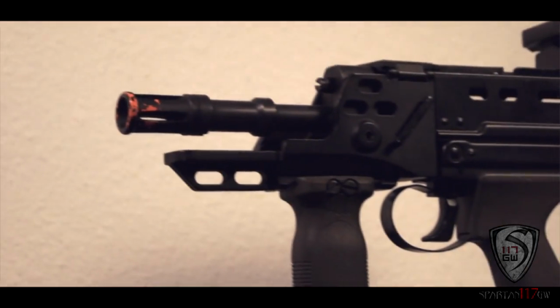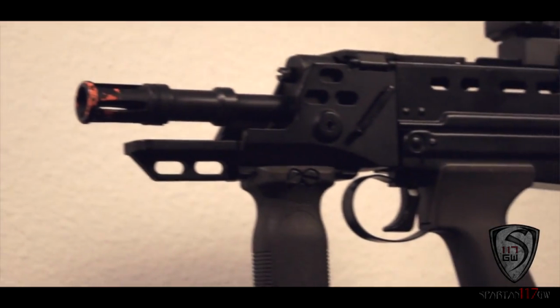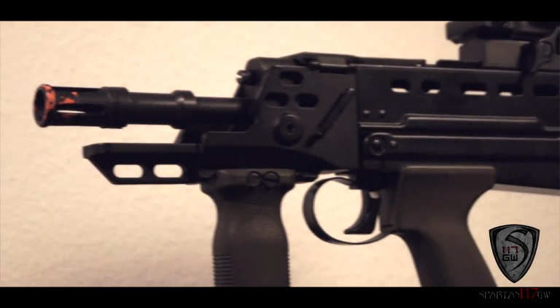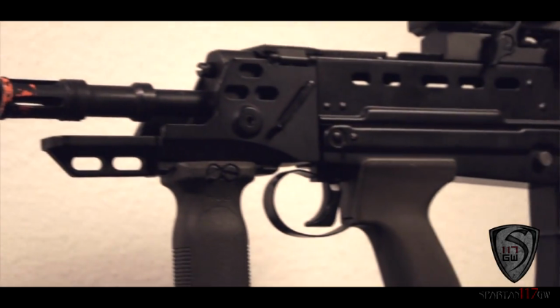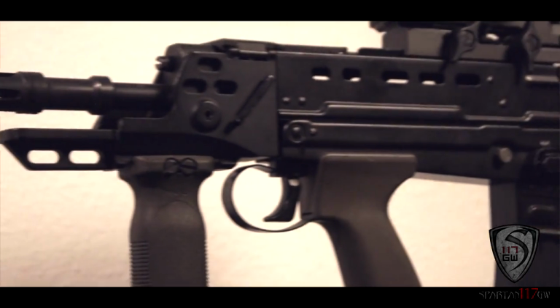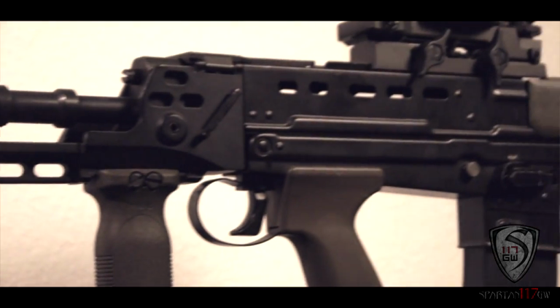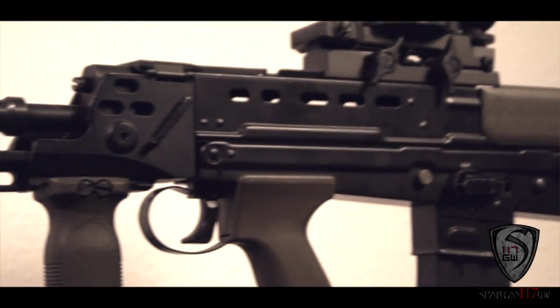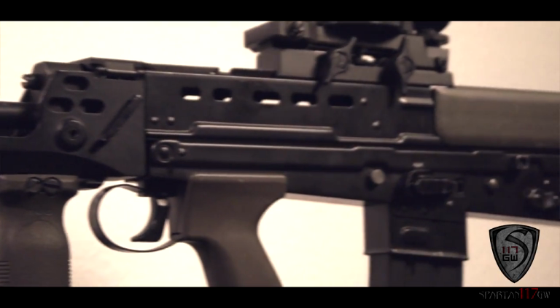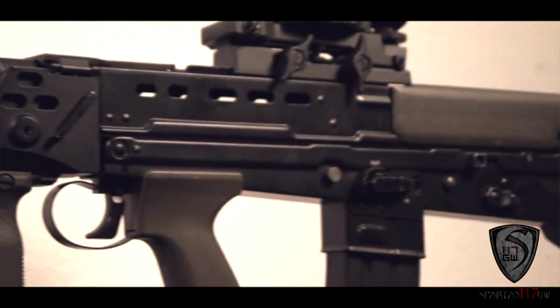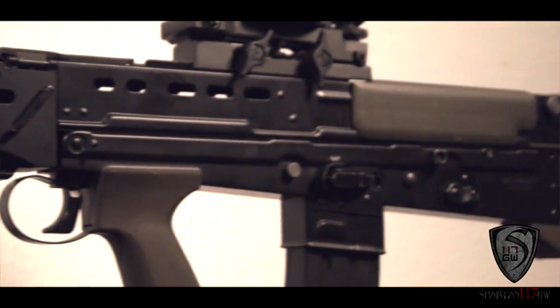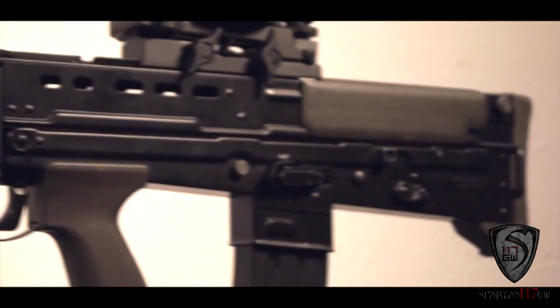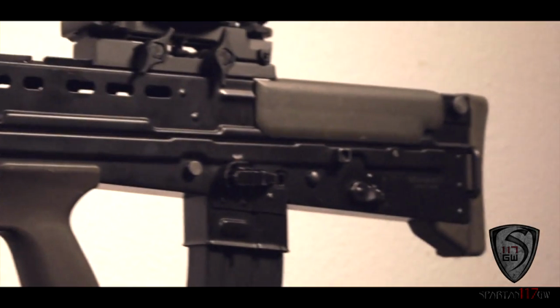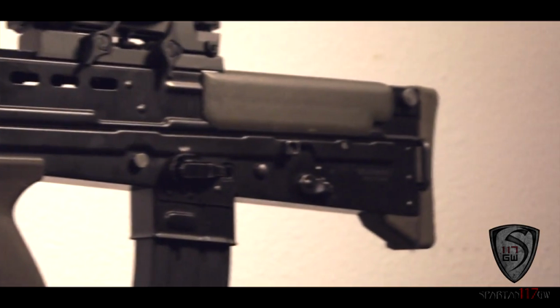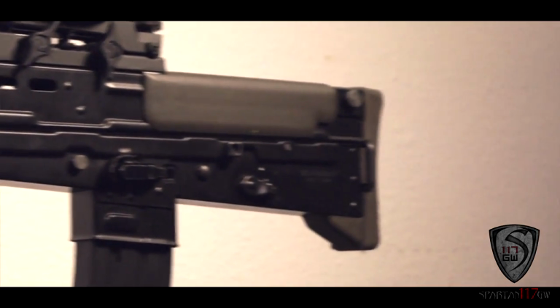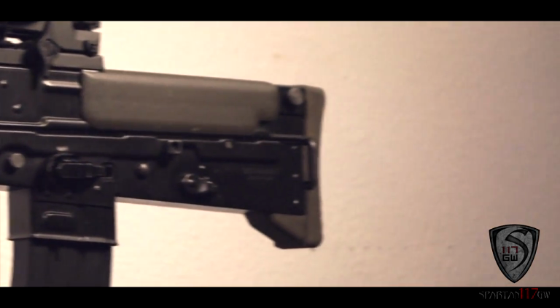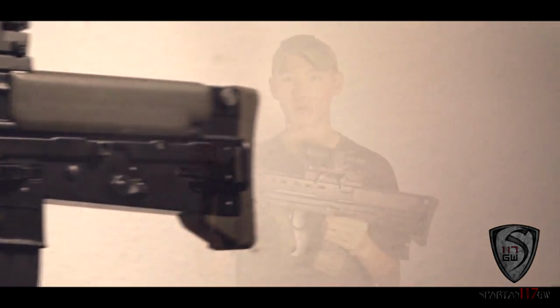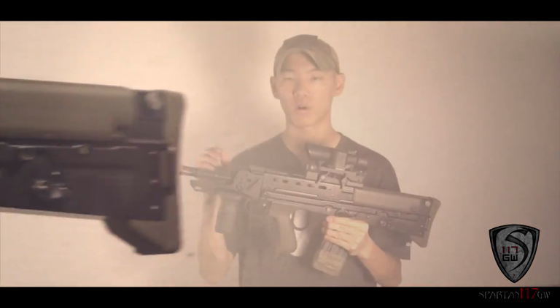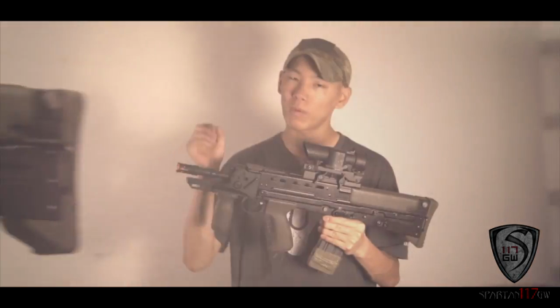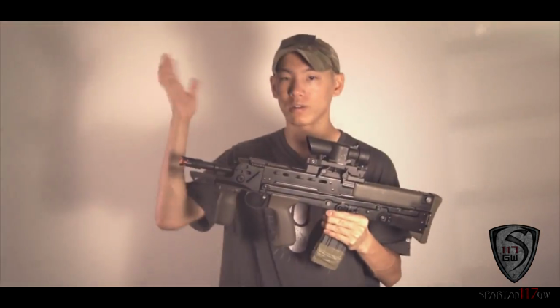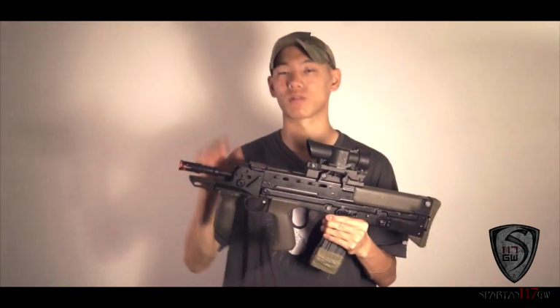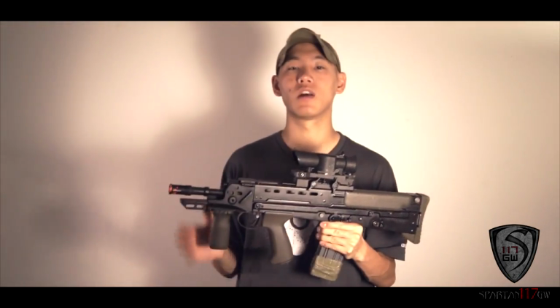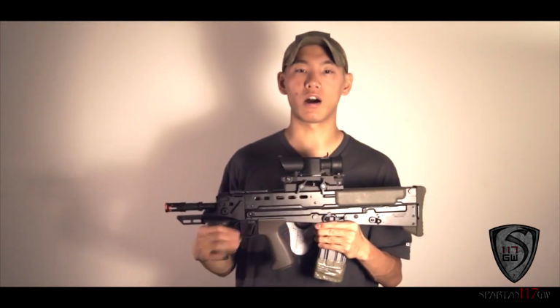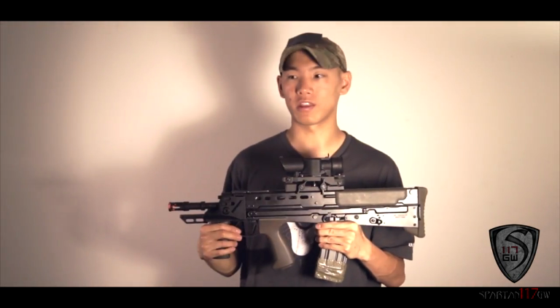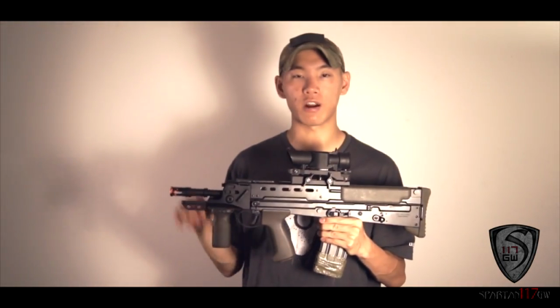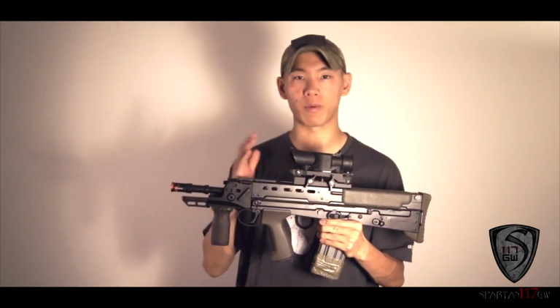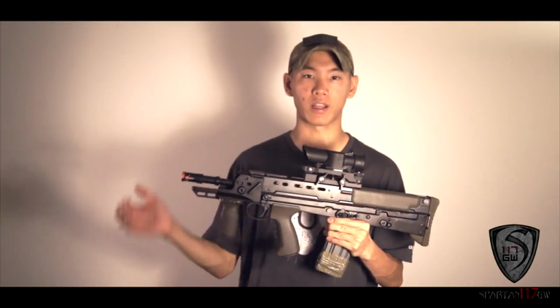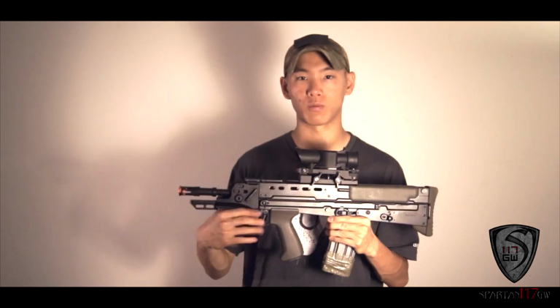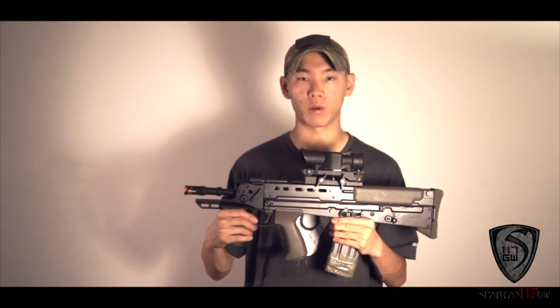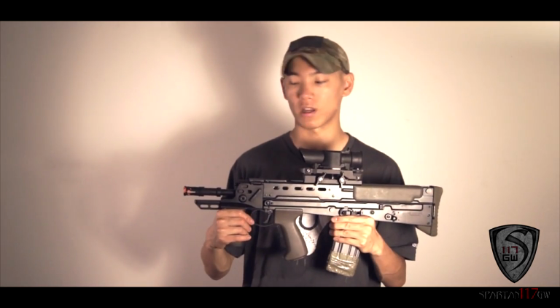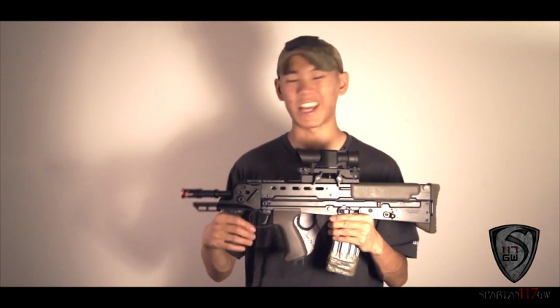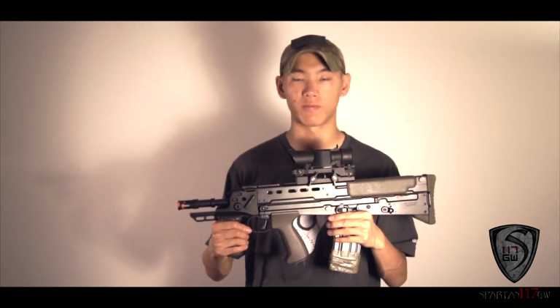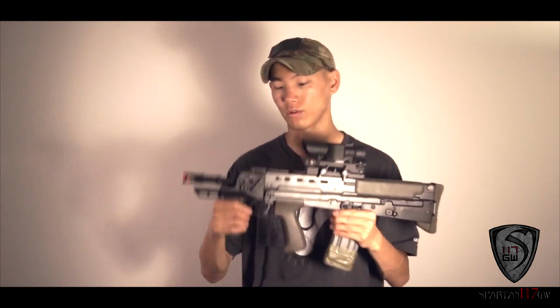If you actually look at the actual stats, the inner barrel is 305 millimeters. That's 5 millimeters more — marginal of course — than the standard inner barrel that comes with most 10-inch M4s.